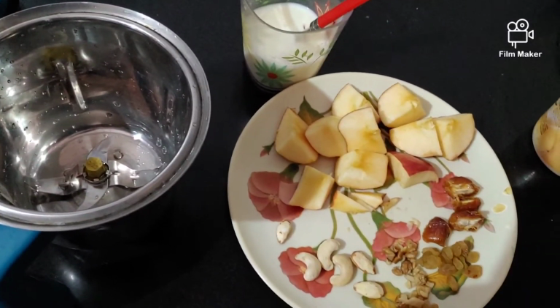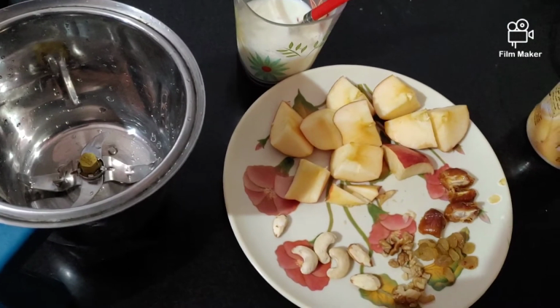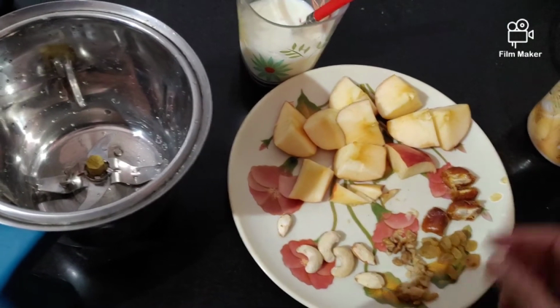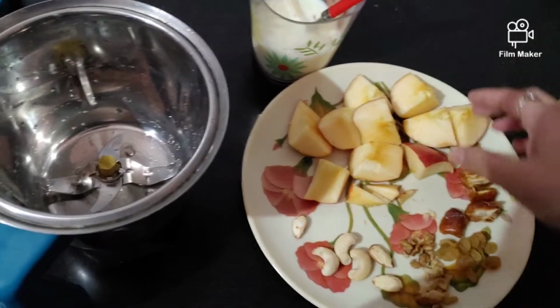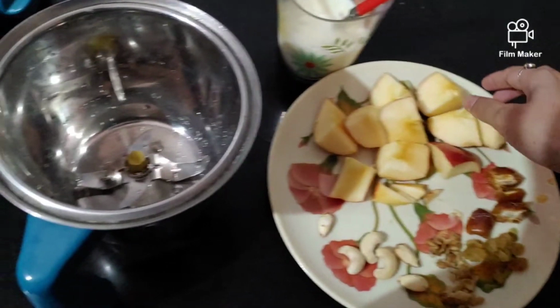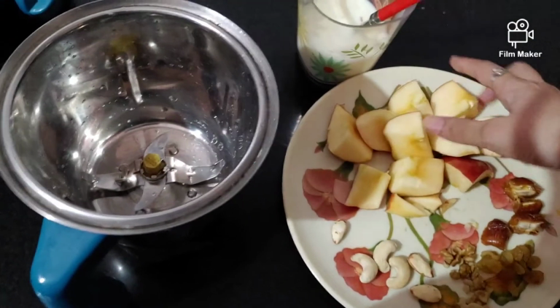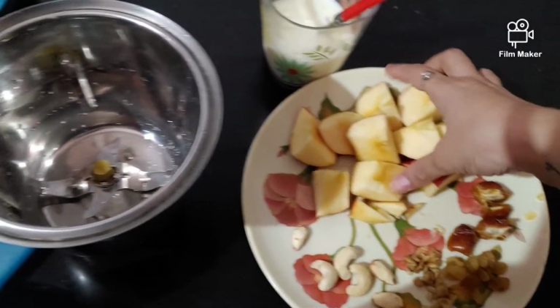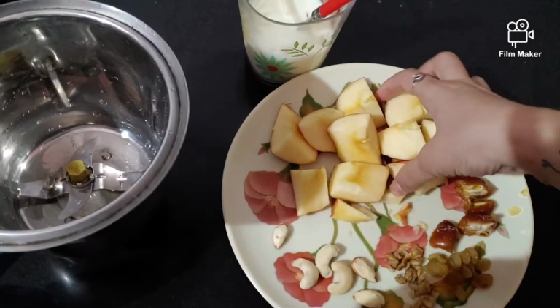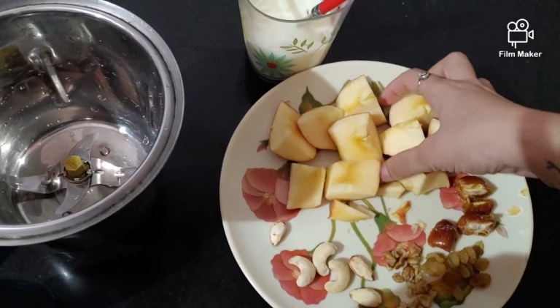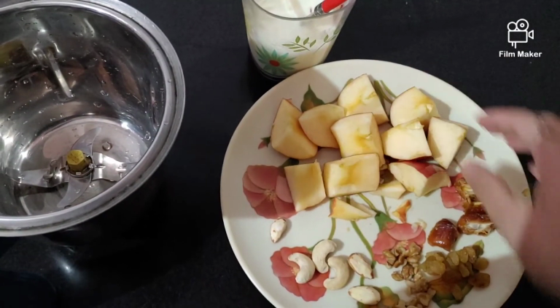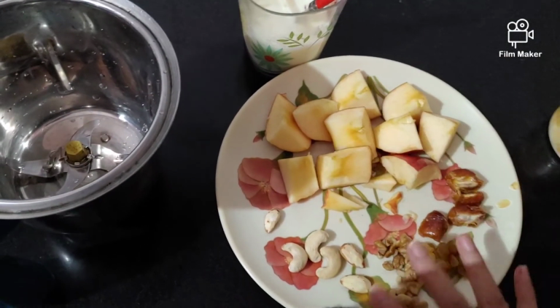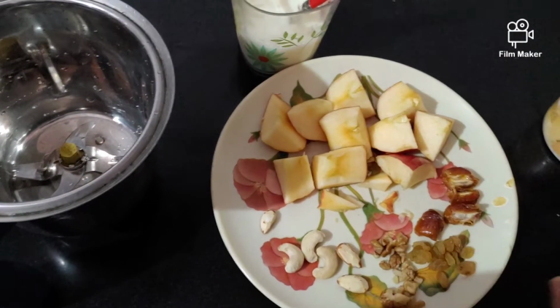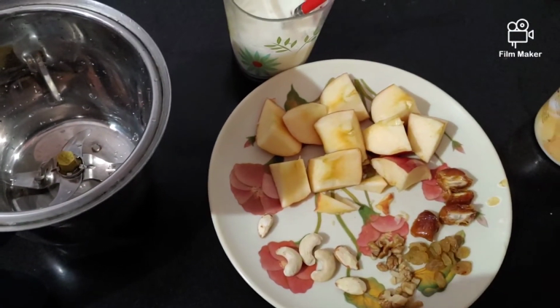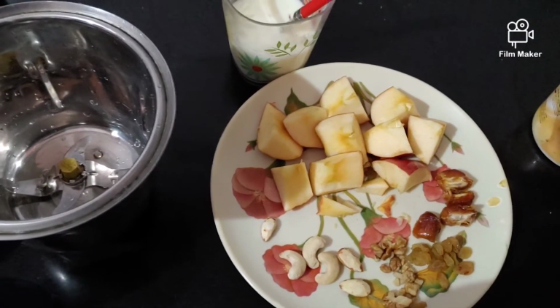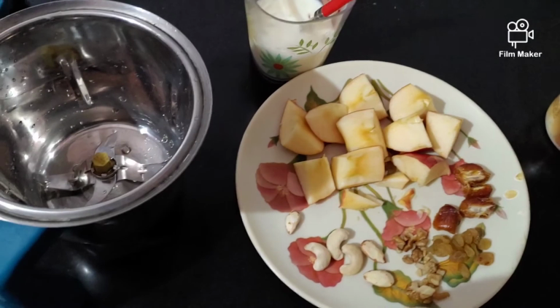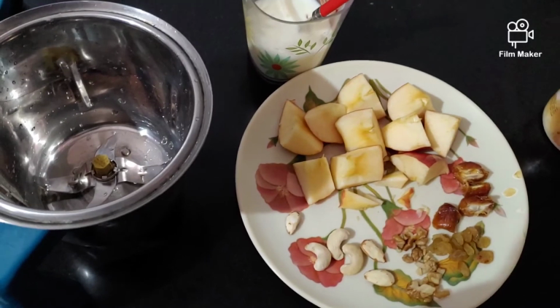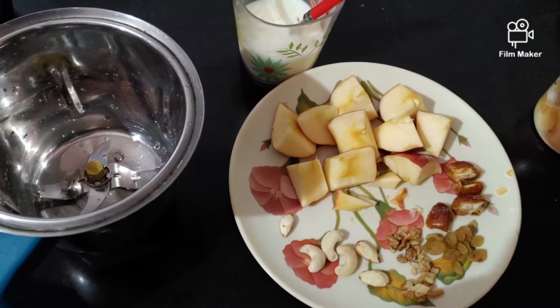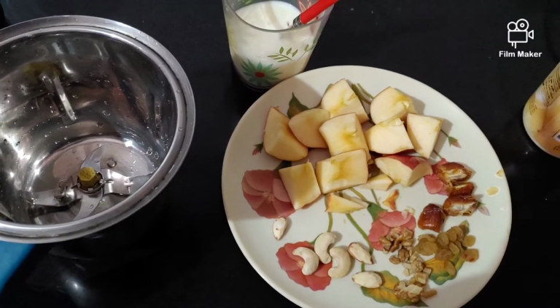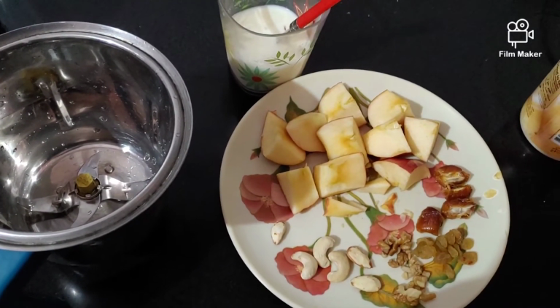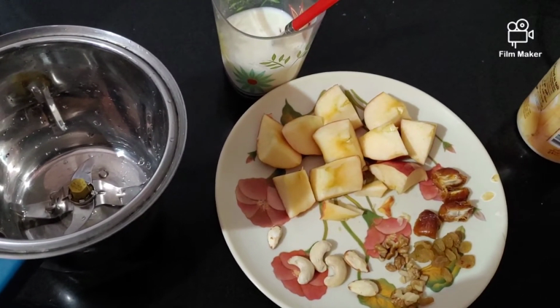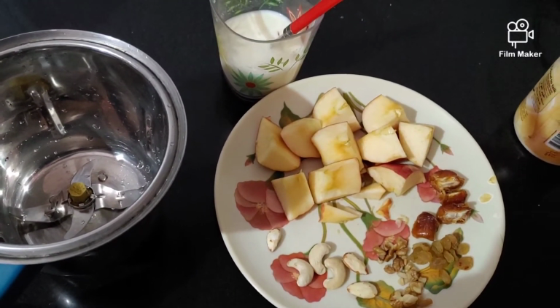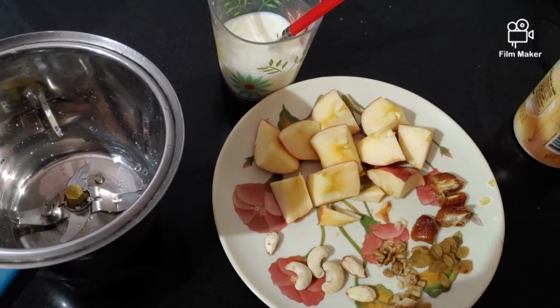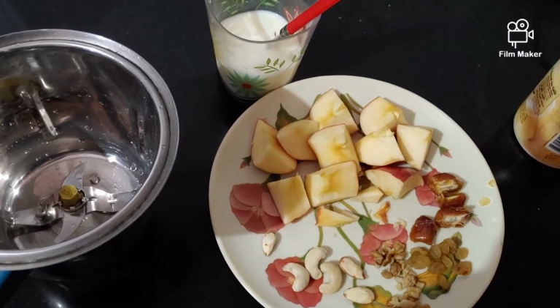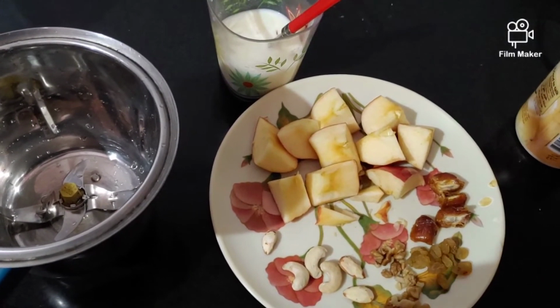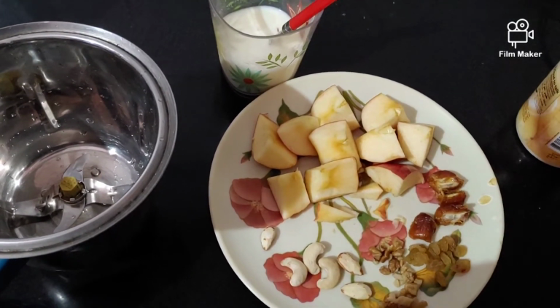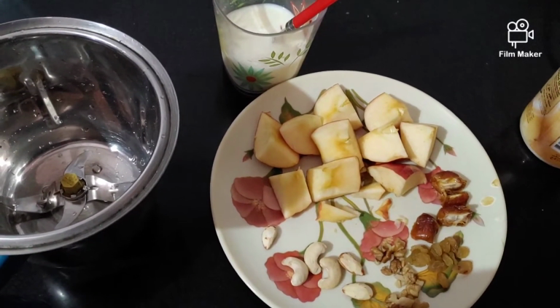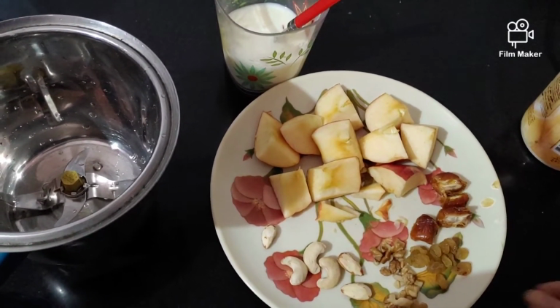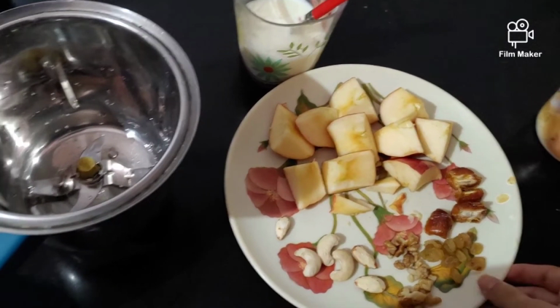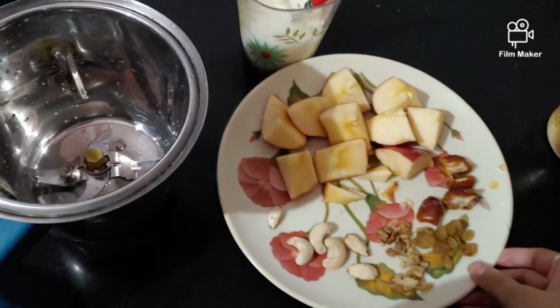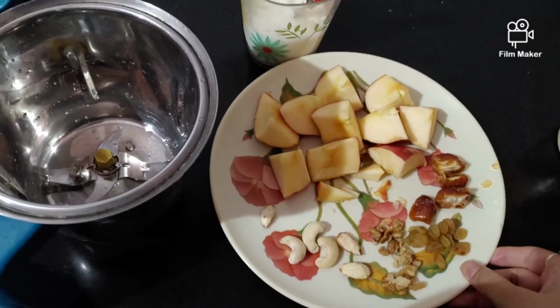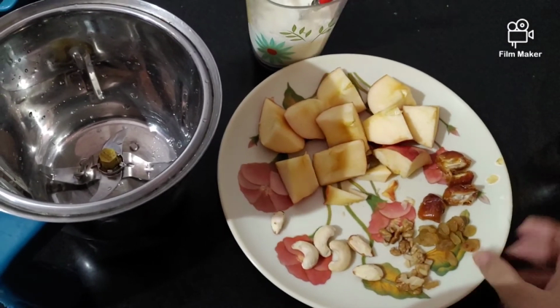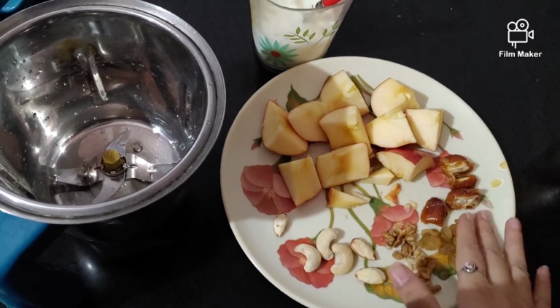Usually, during pregnancy, daily fruits, dry fruits, and milk are recommended. So, I am going to make a milkshake that is going to be healthy and tasty.